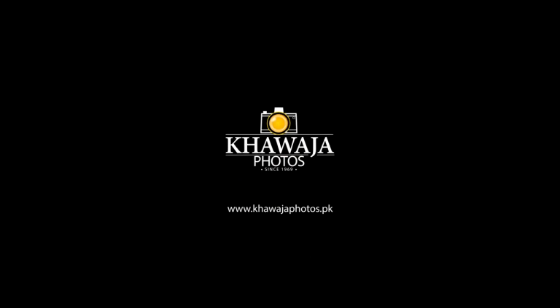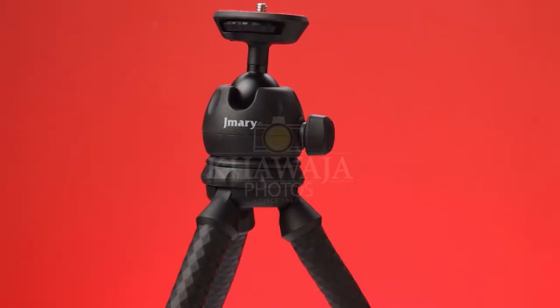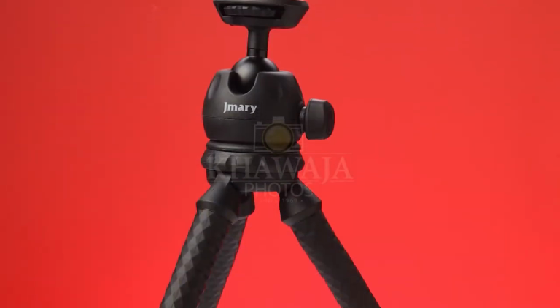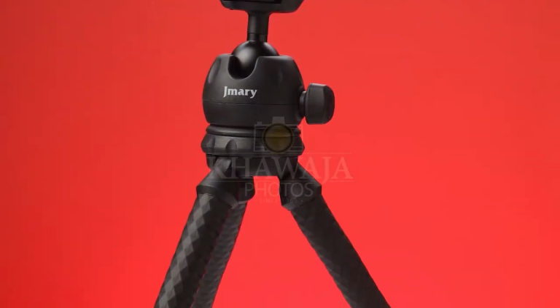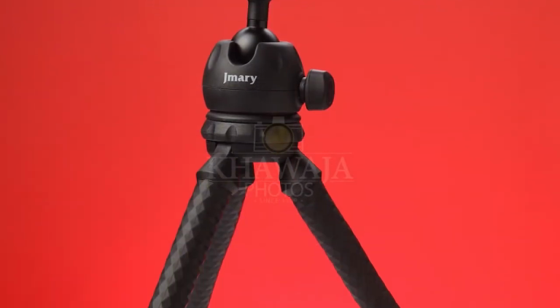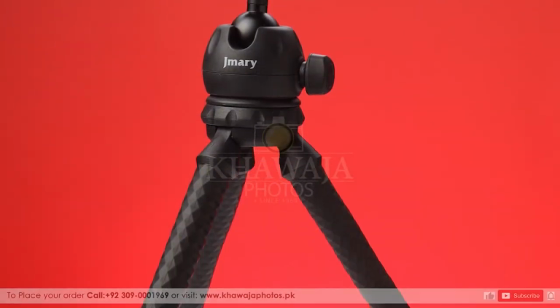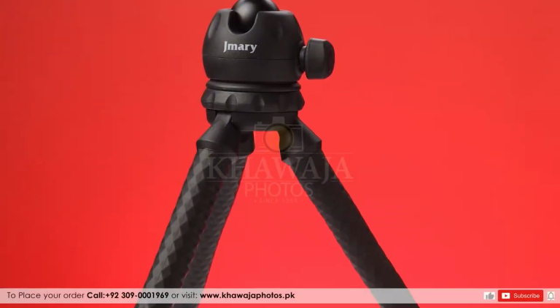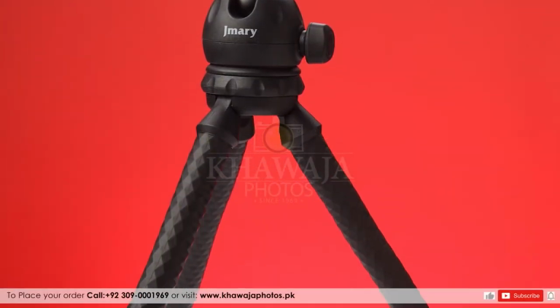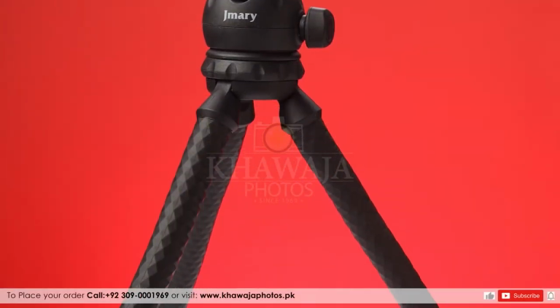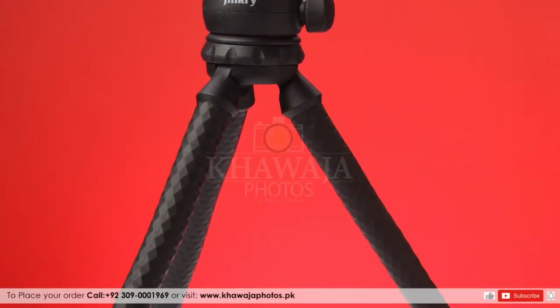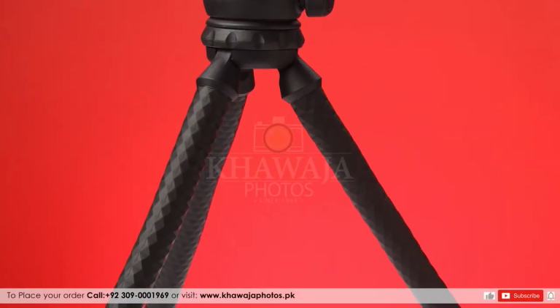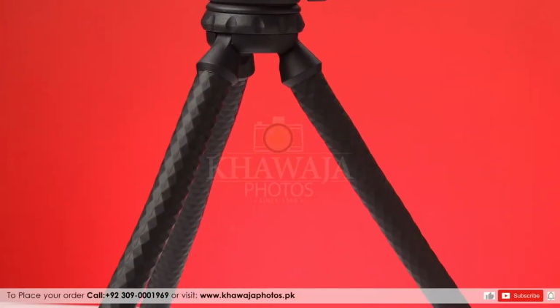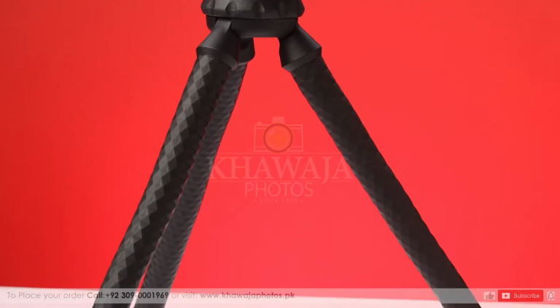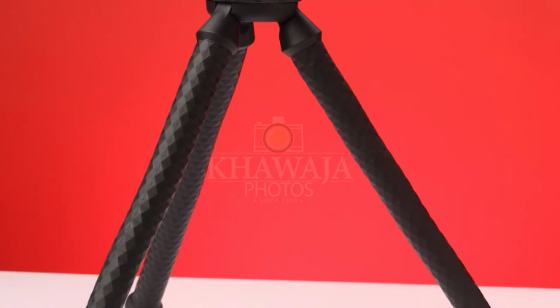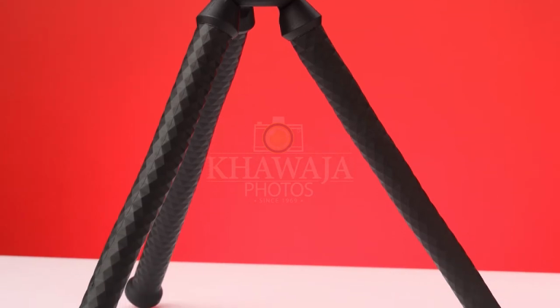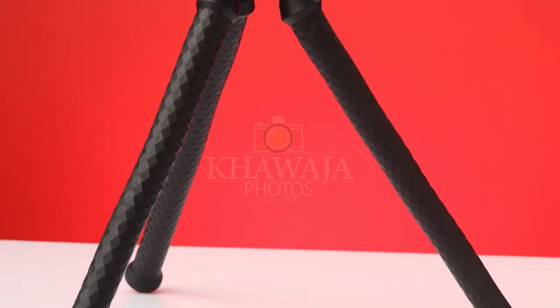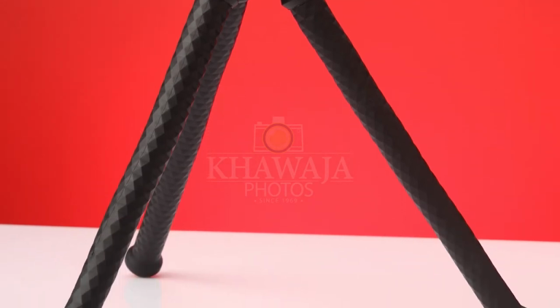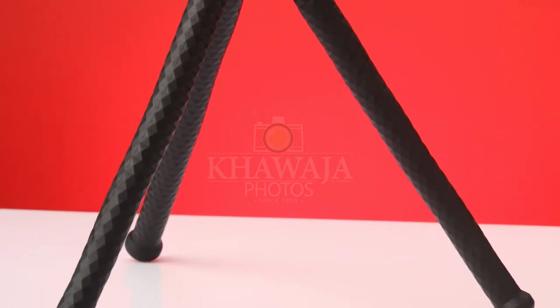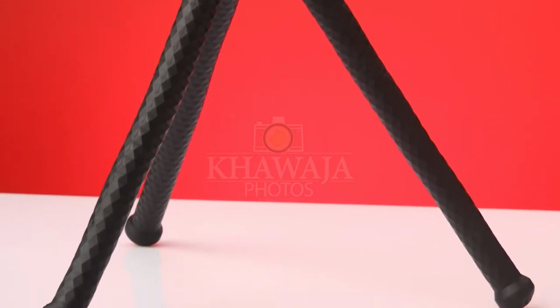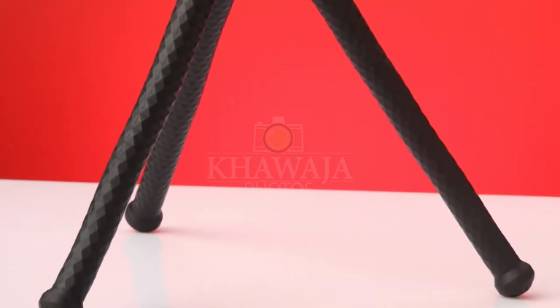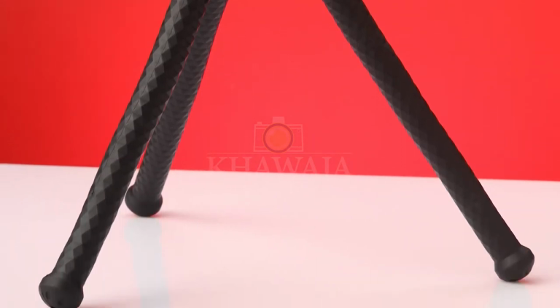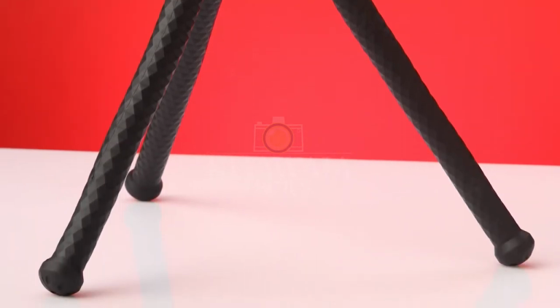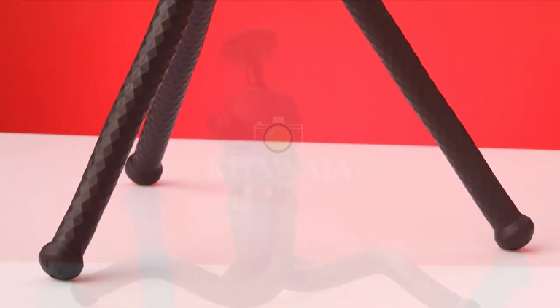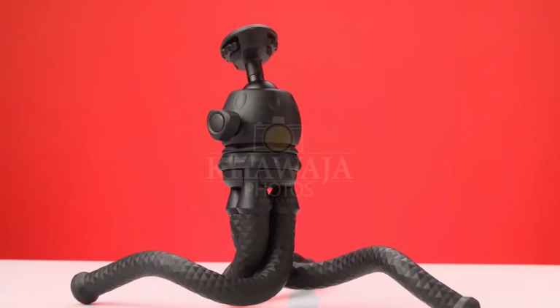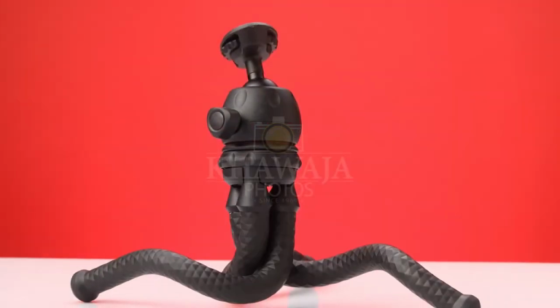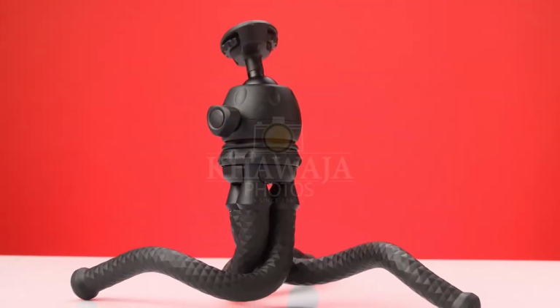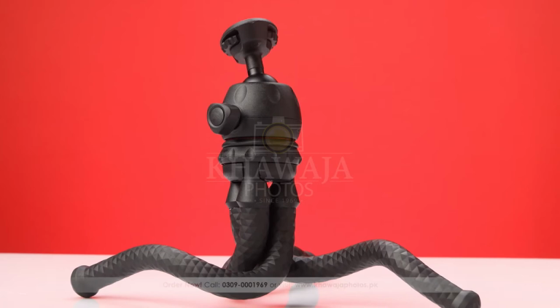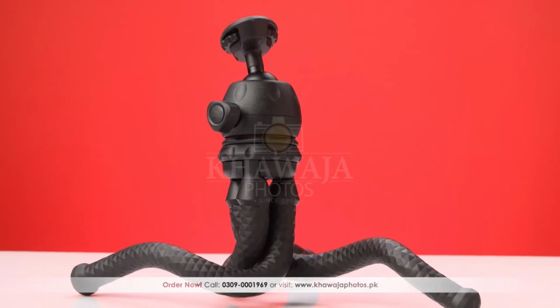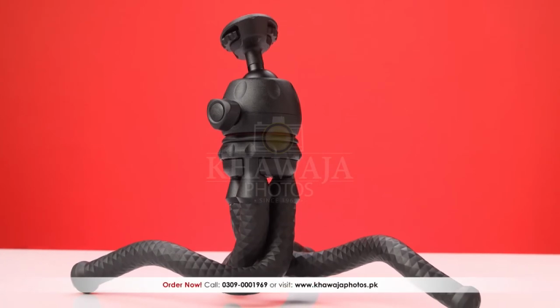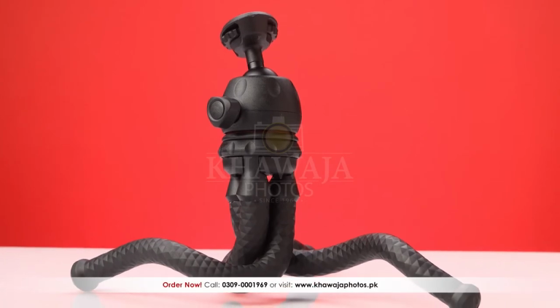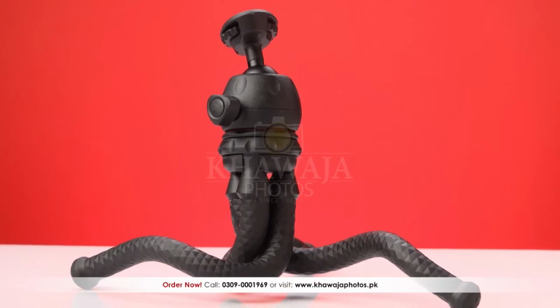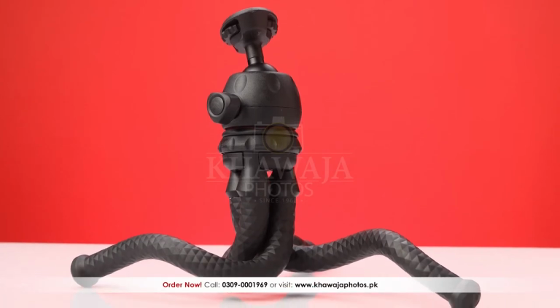Jamari MT25 is a solid and versatile product. You can balance your phone or camera perfectly on any uneven surface, and you can mount it anywhere with the MT25.